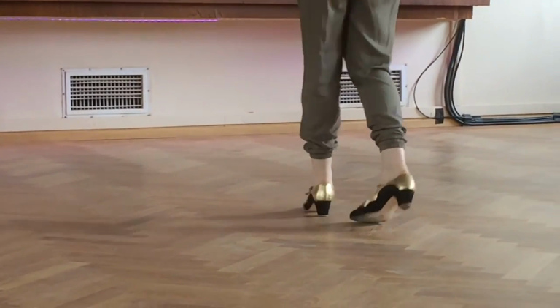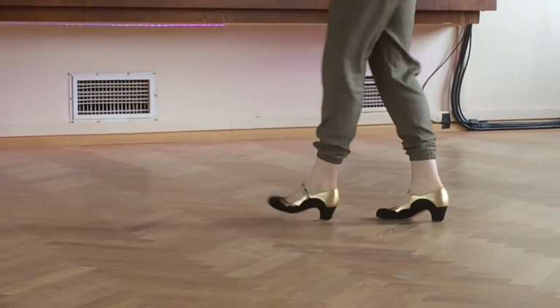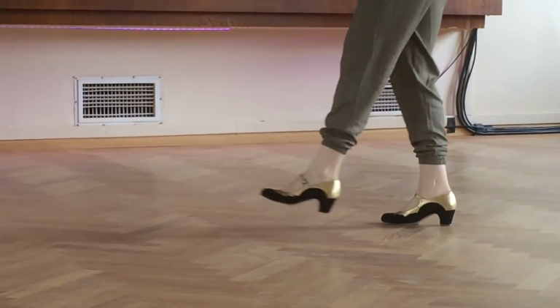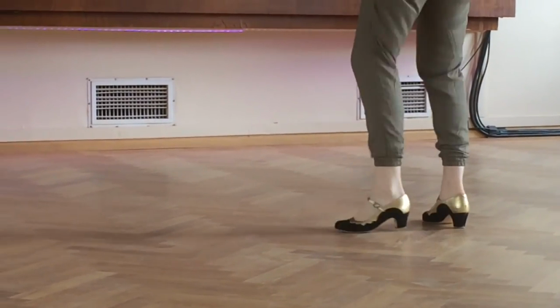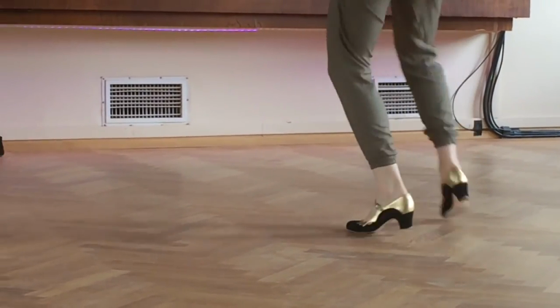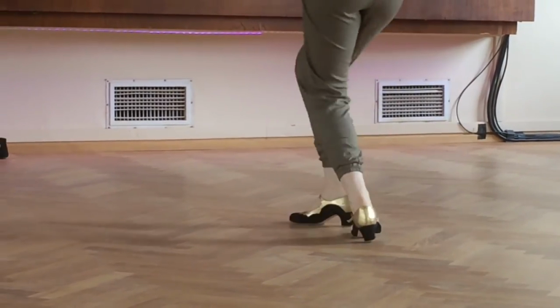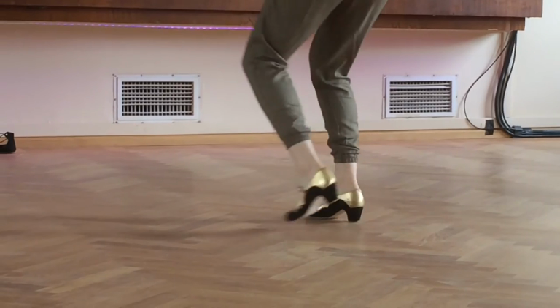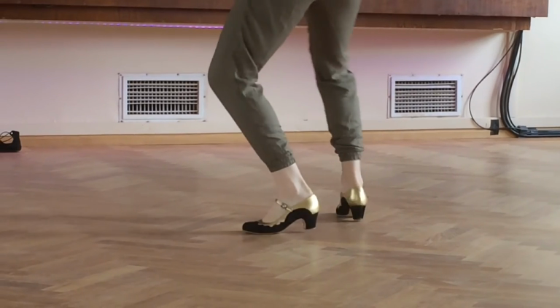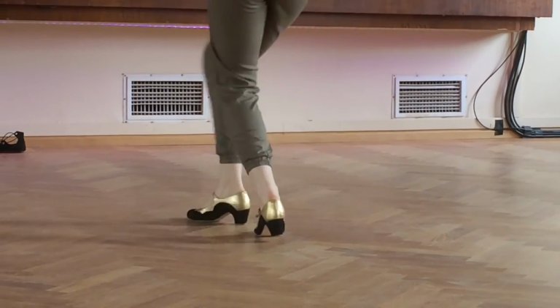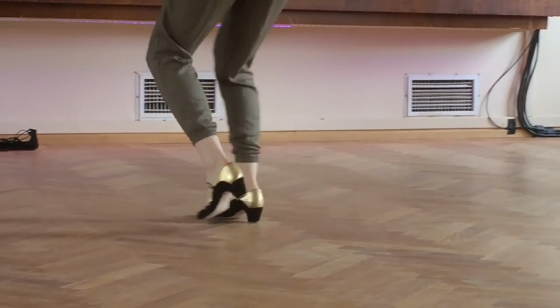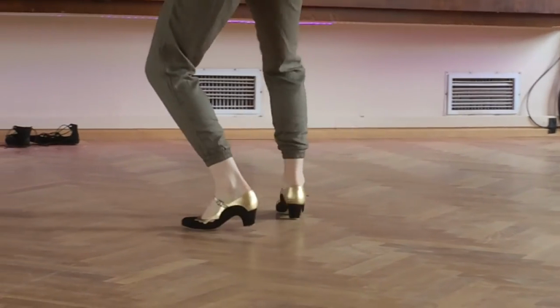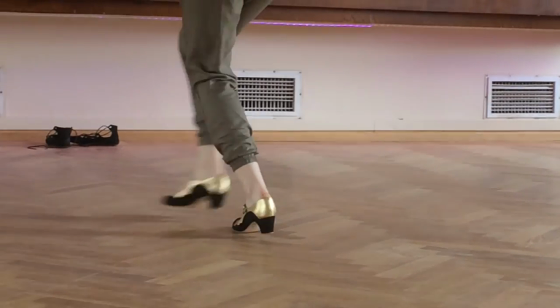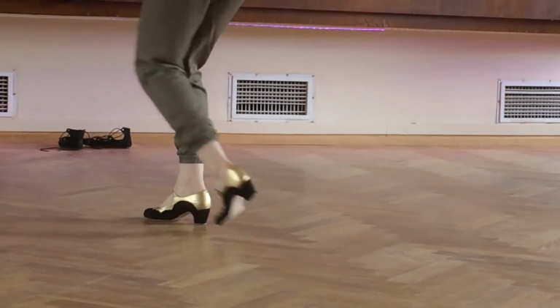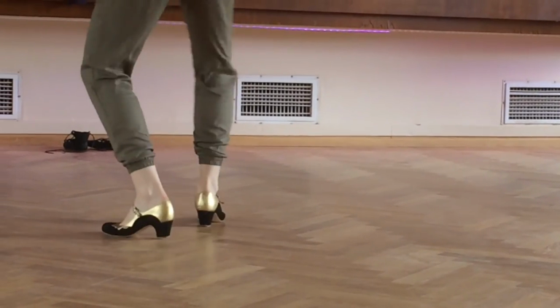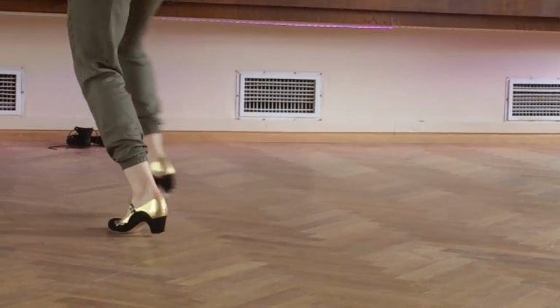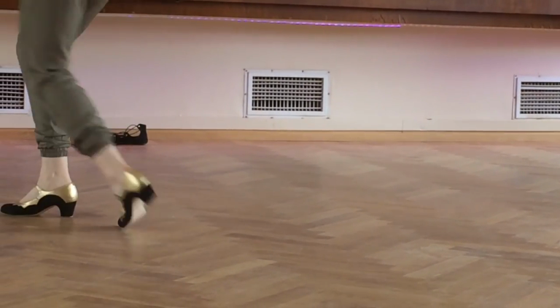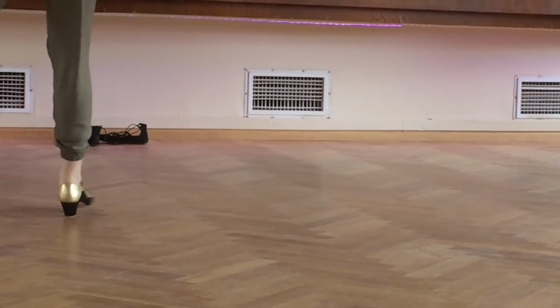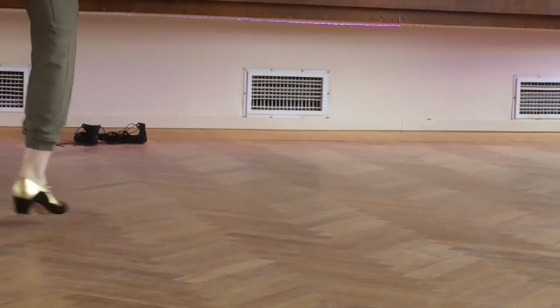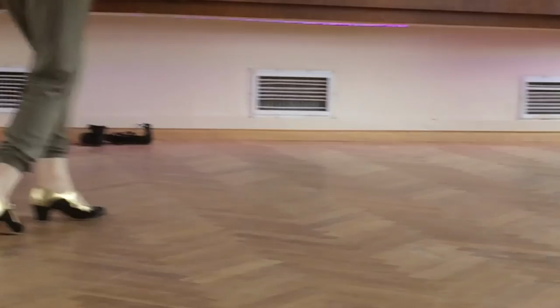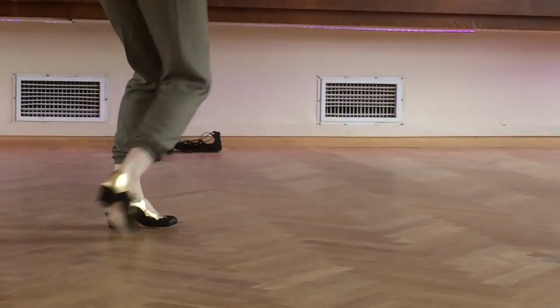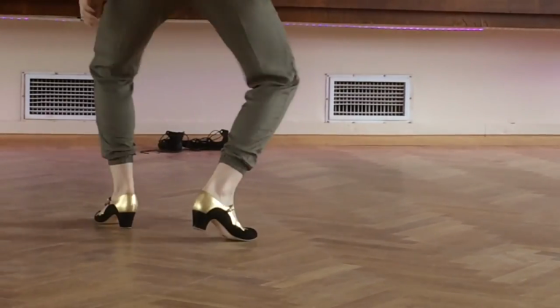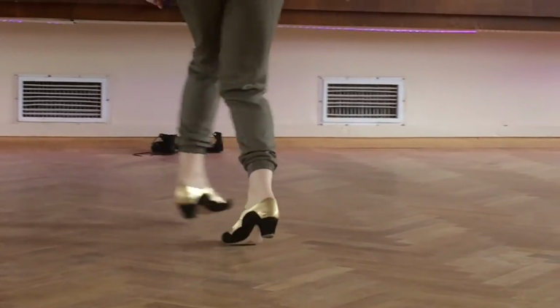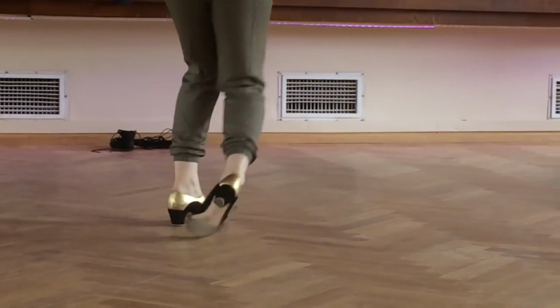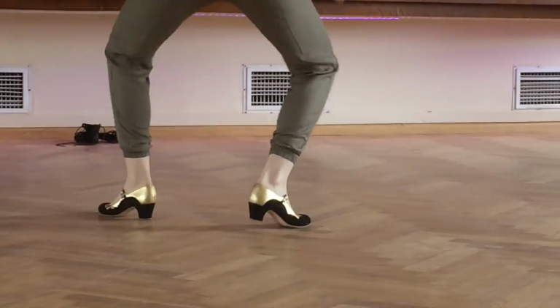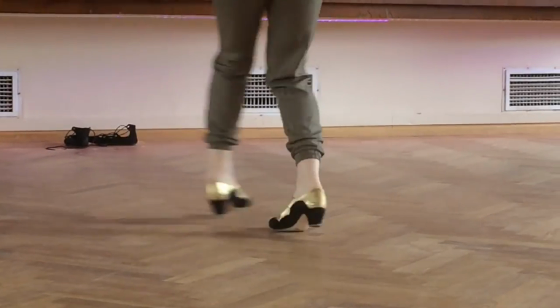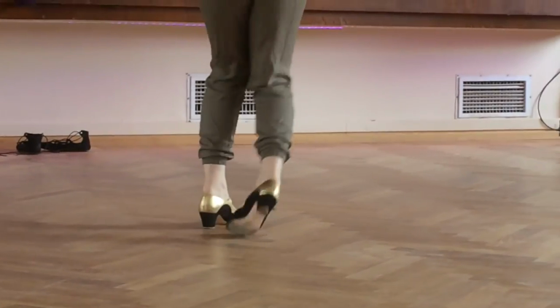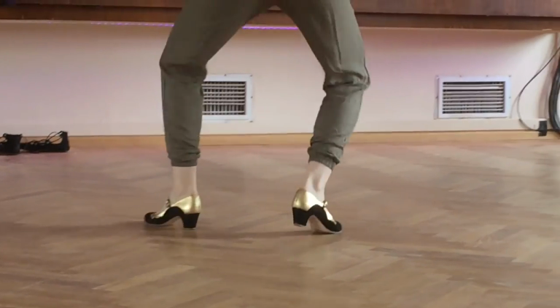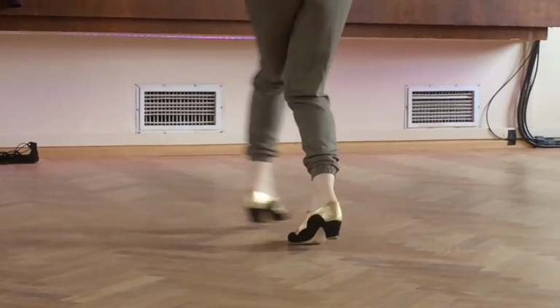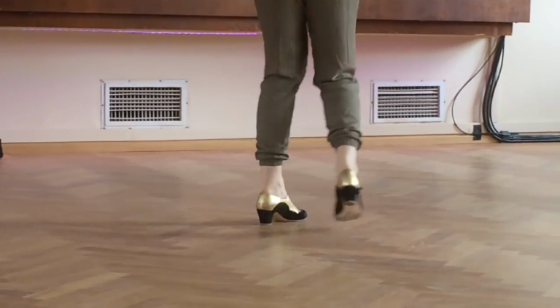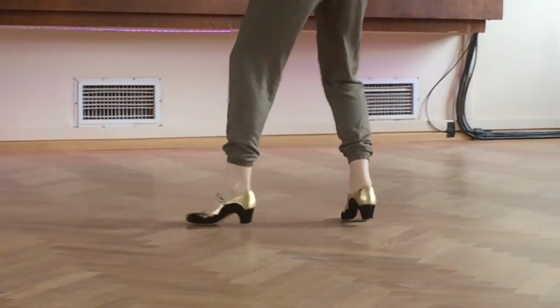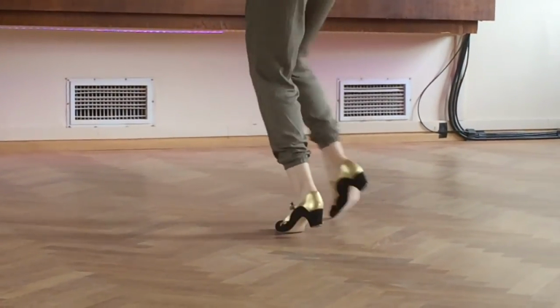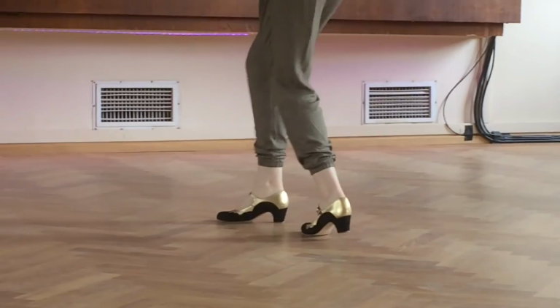Or if you want to step down on 8: 8, 1, 2, 3, 4, 5, 6, 7, and 8 — 1, 2, 3, 4, 5, 6, 7, and 8.